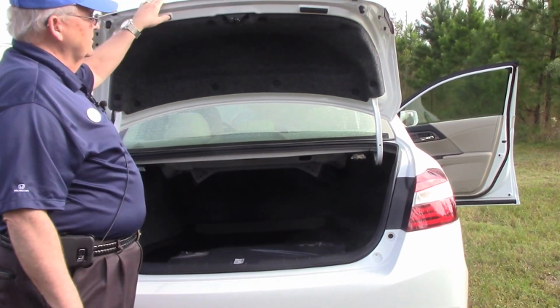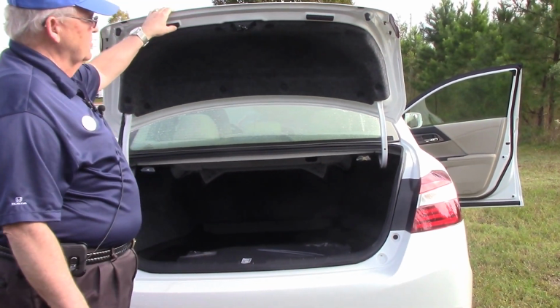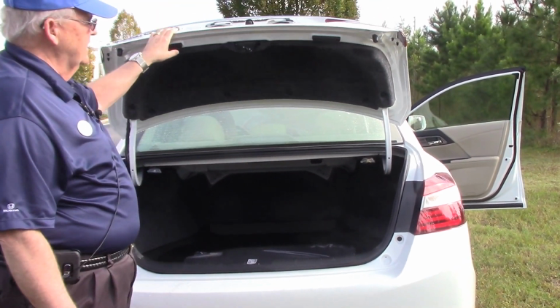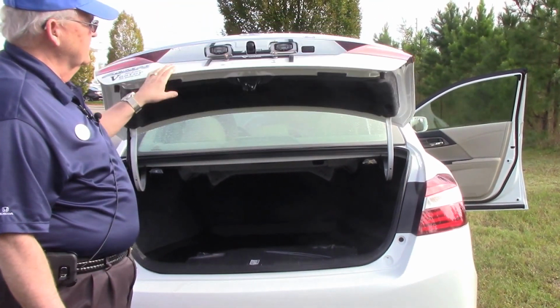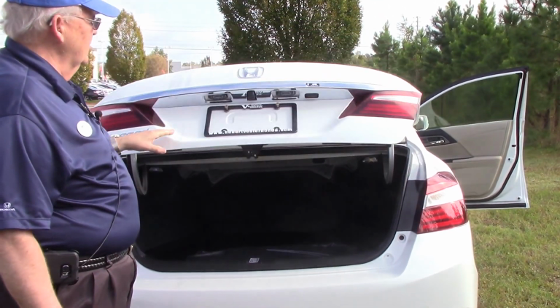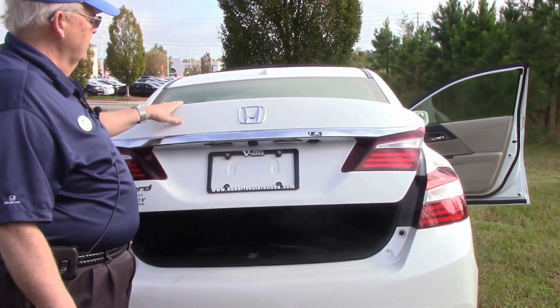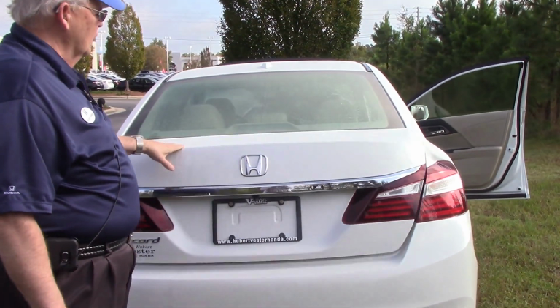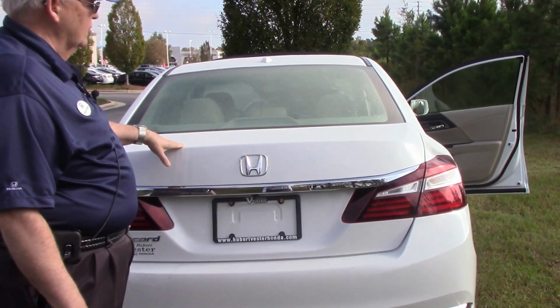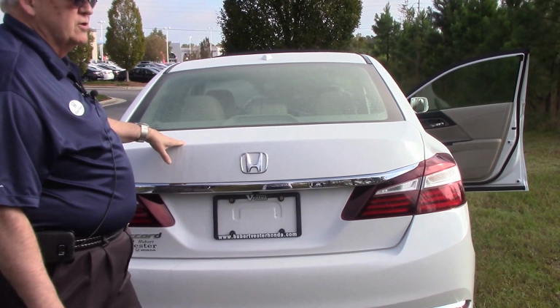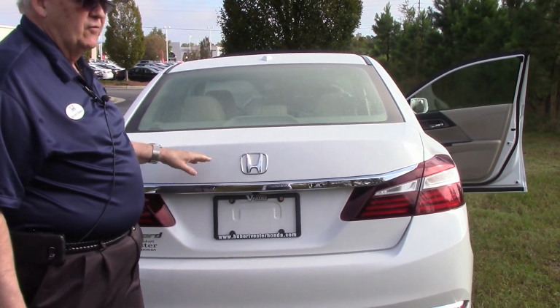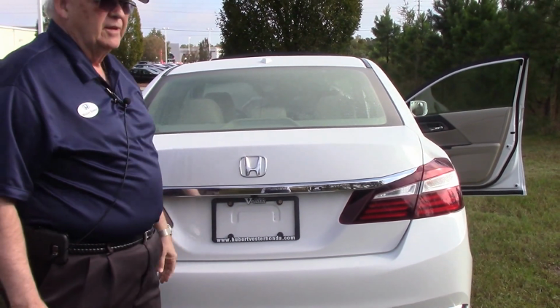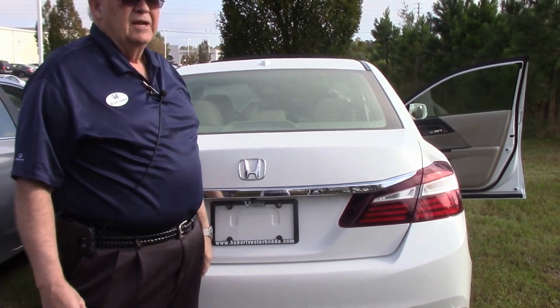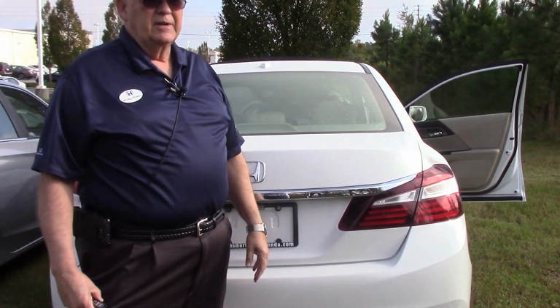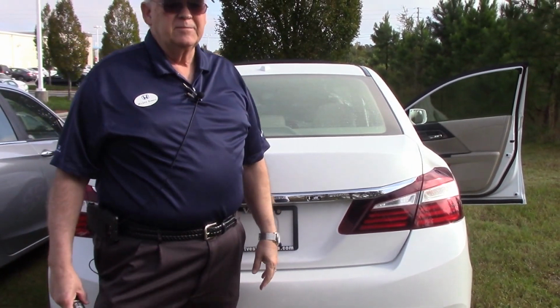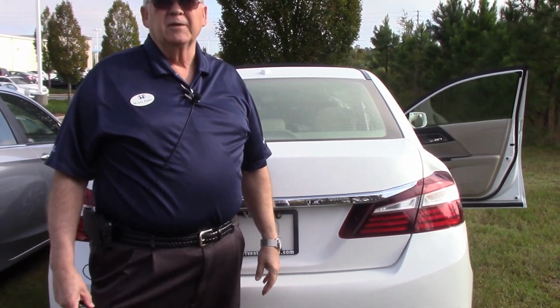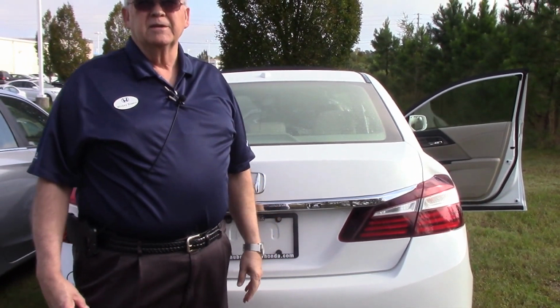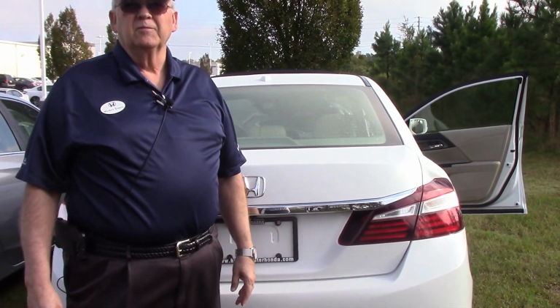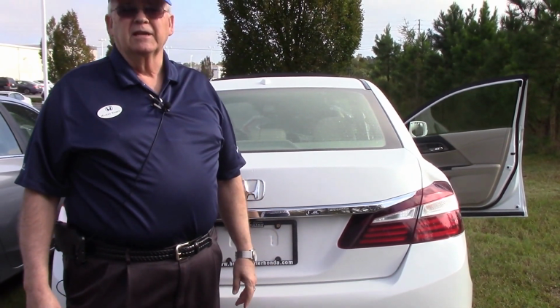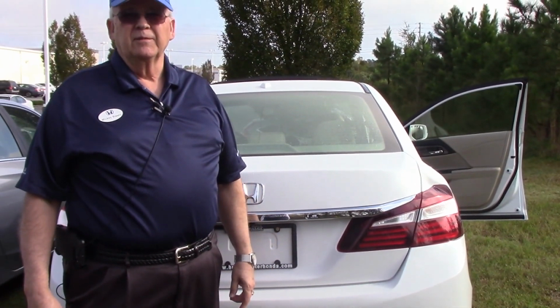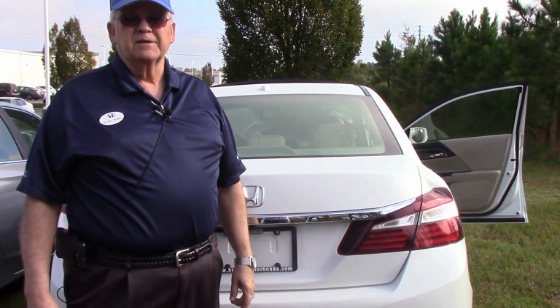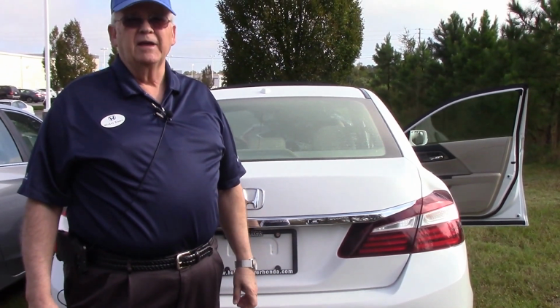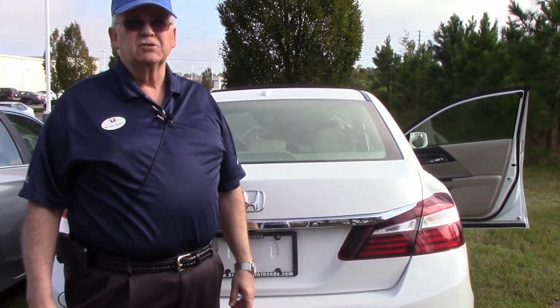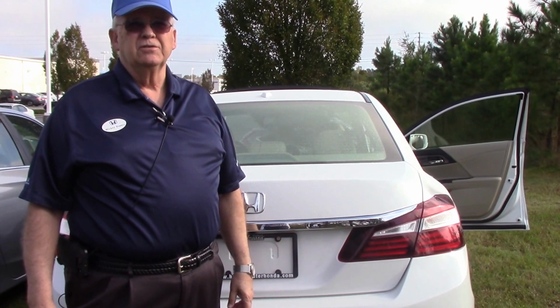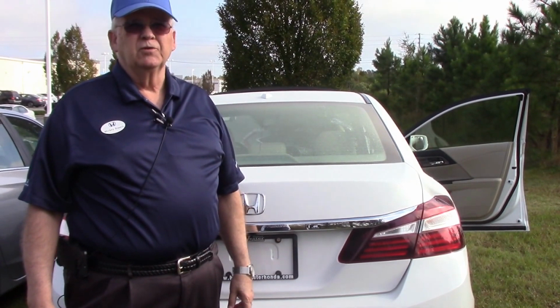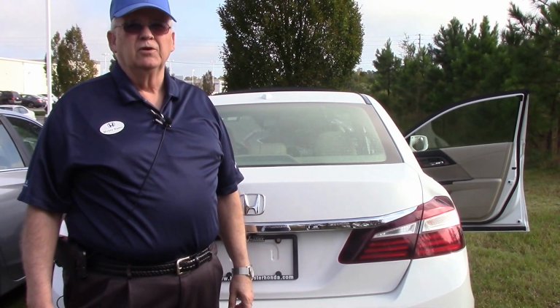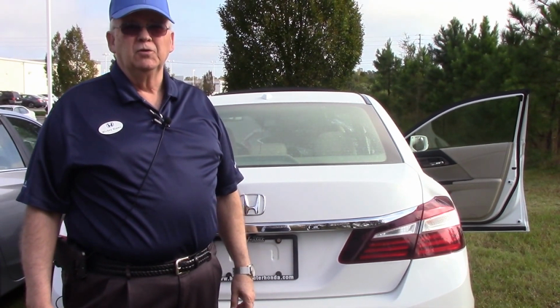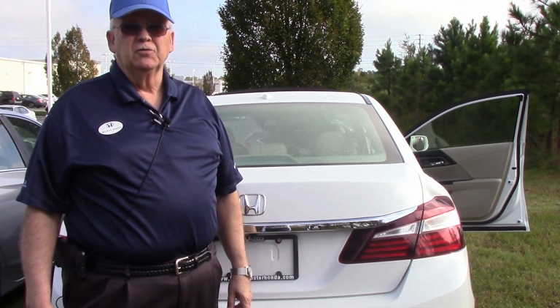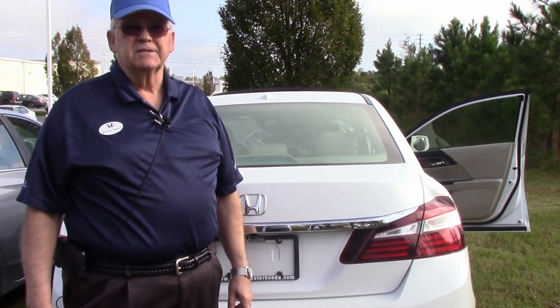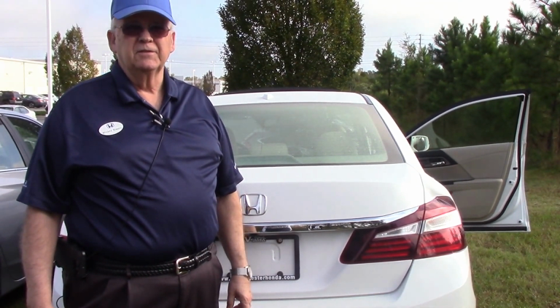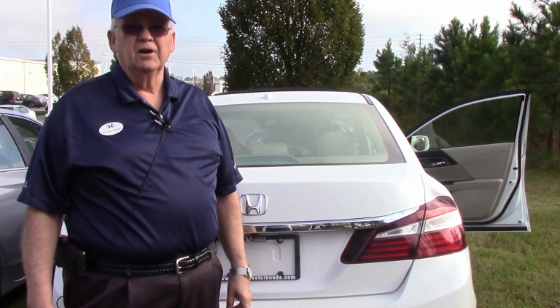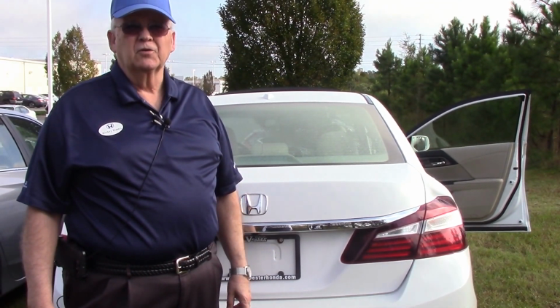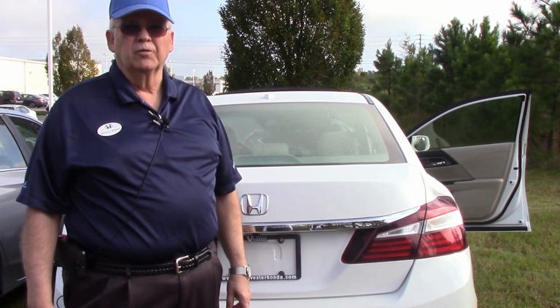This car is an excellent car for a commuter or small family. Come in and see me, Mickey Bissett — Mickey like the famous mouse — and I'd be happy to show you this beautiful new 2017 Honda Accord.